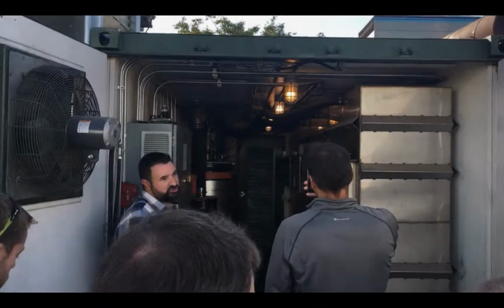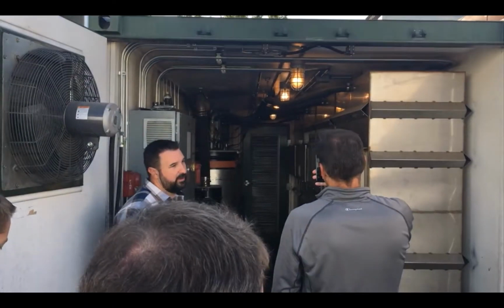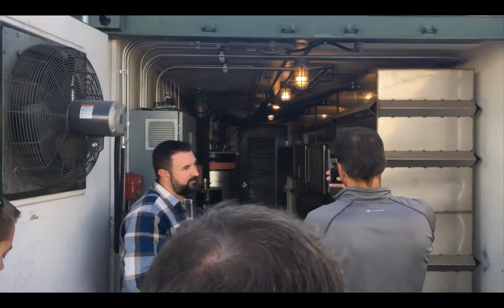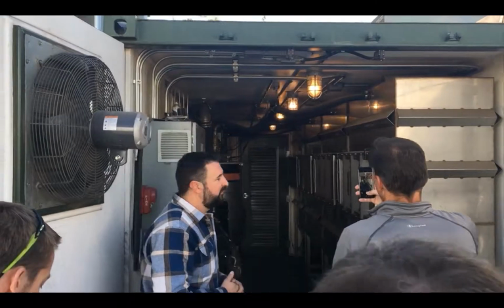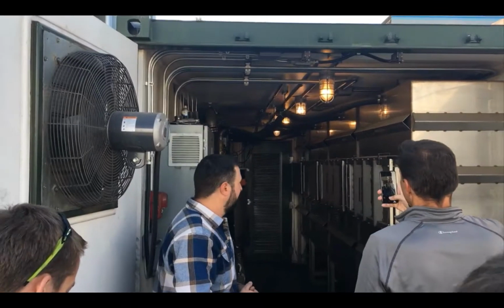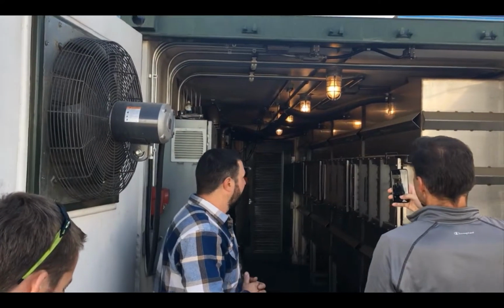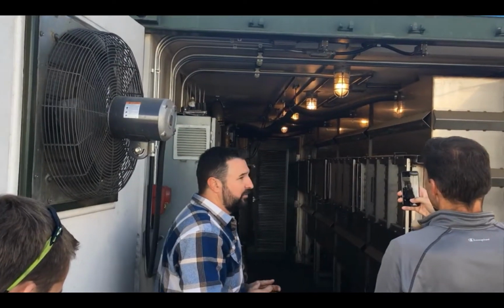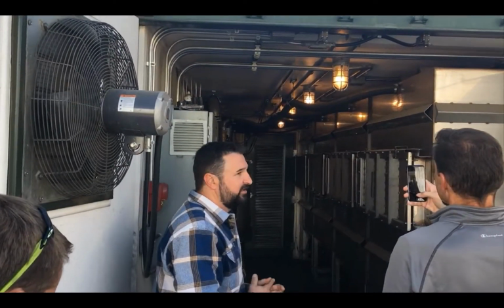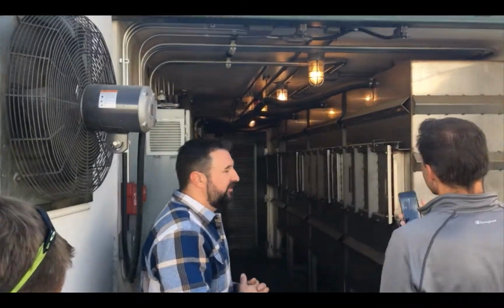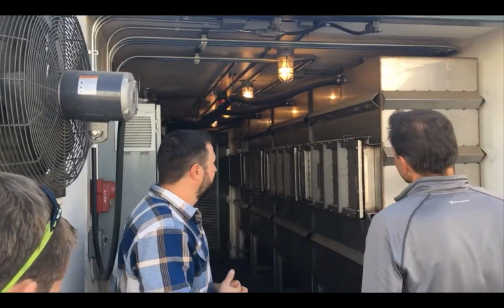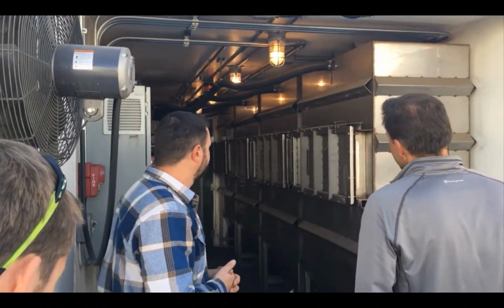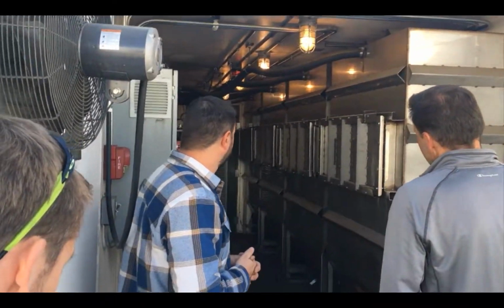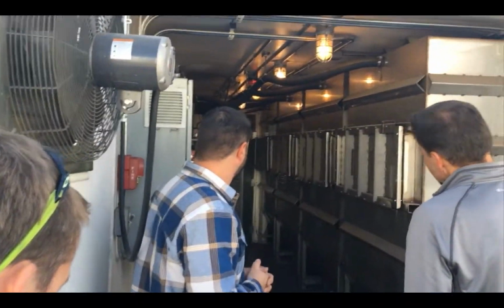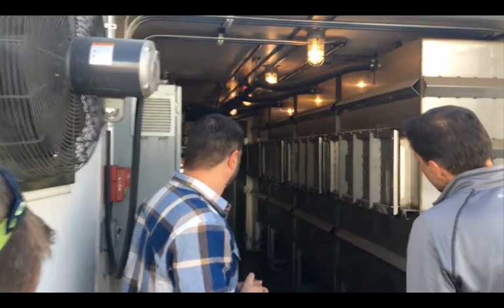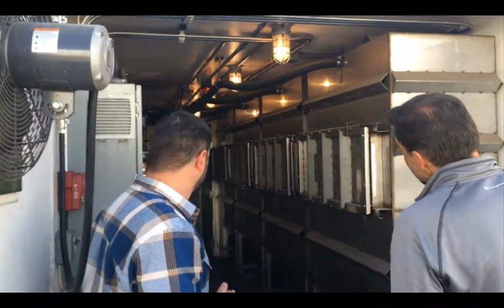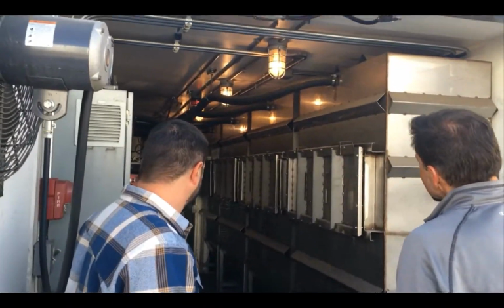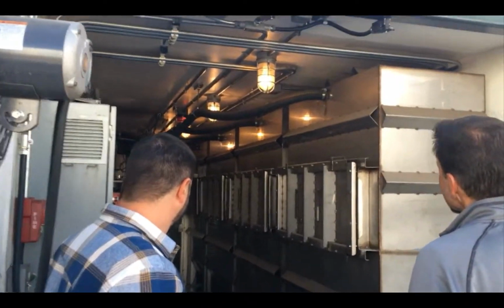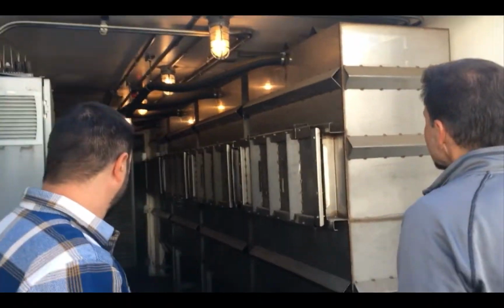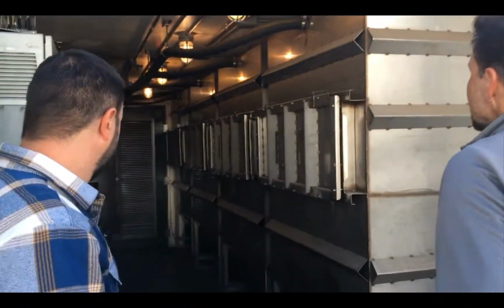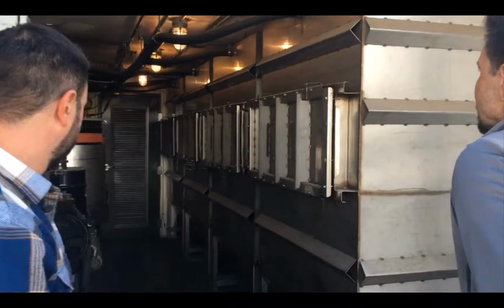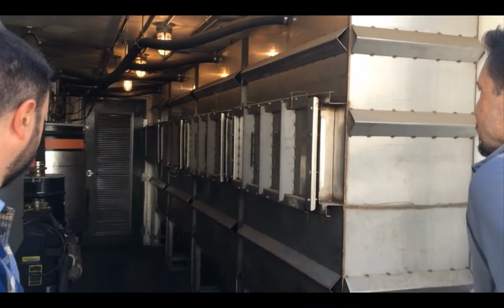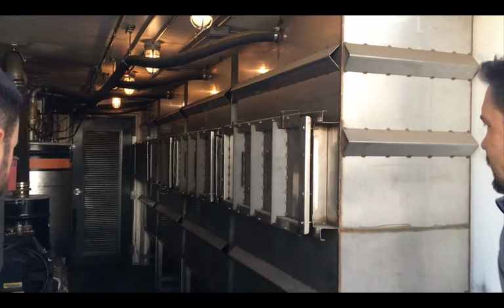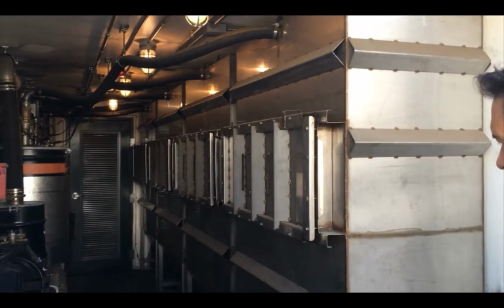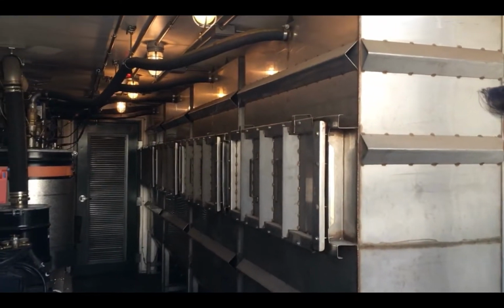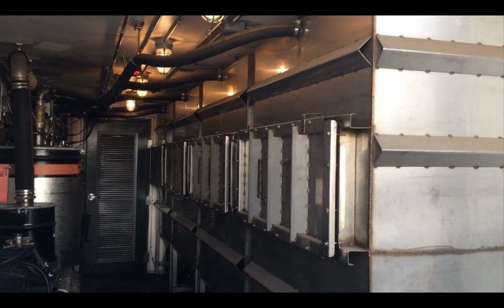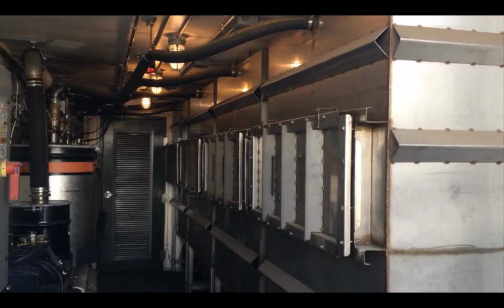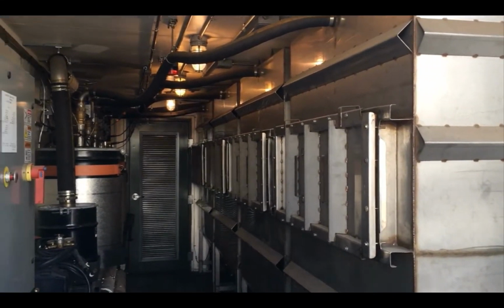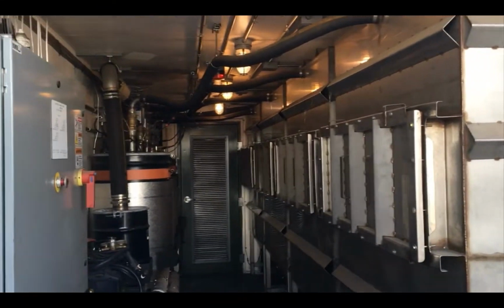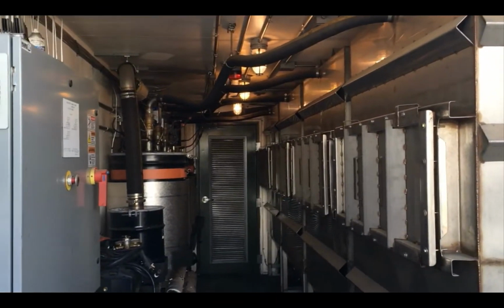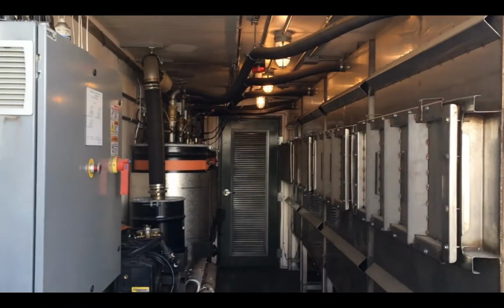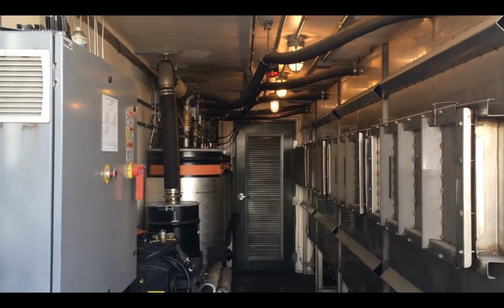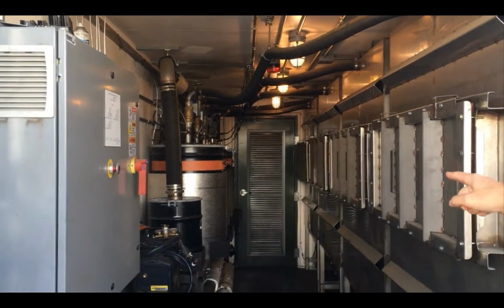This is the gas cleanup module. You can see the filter canisters and cells that receive the cooled producer gas from the gasification module and remove fine particulates and impurities from the gas stream.